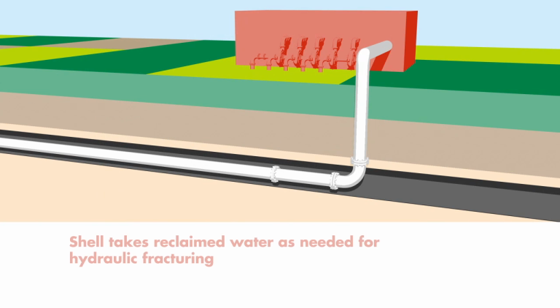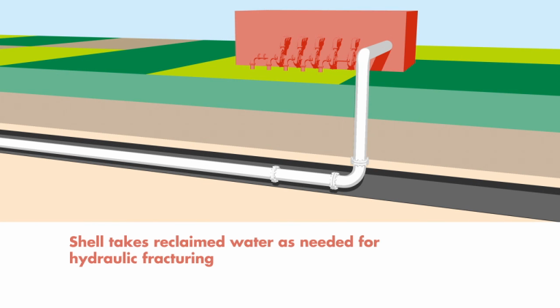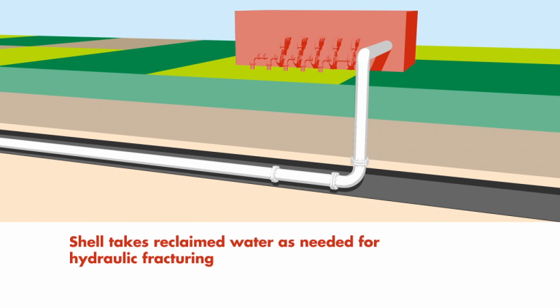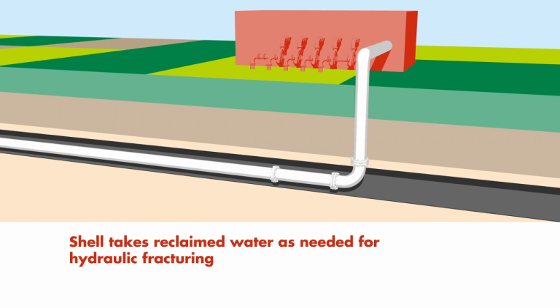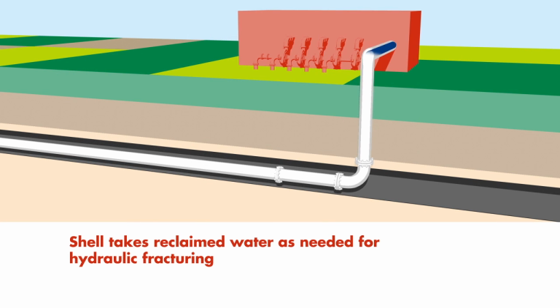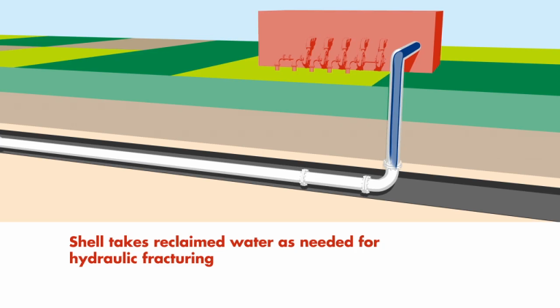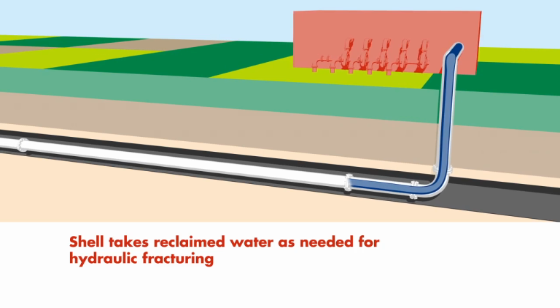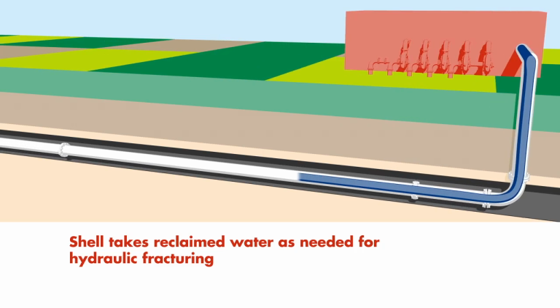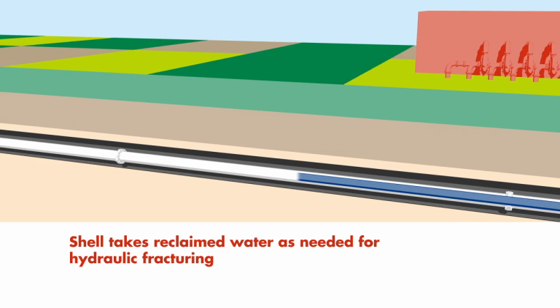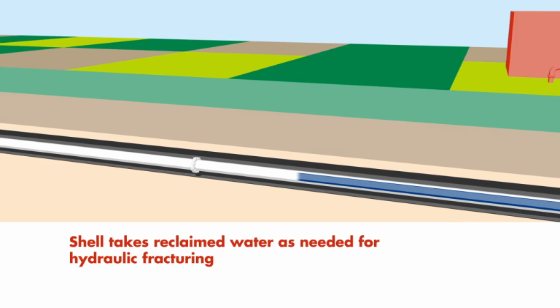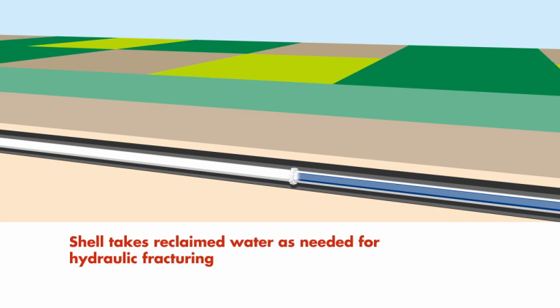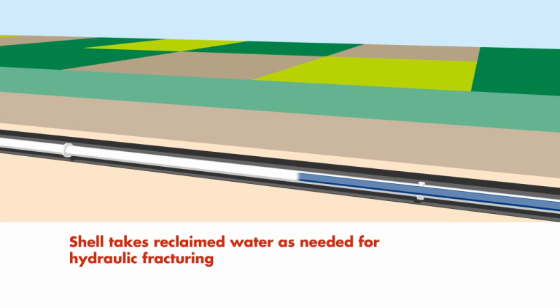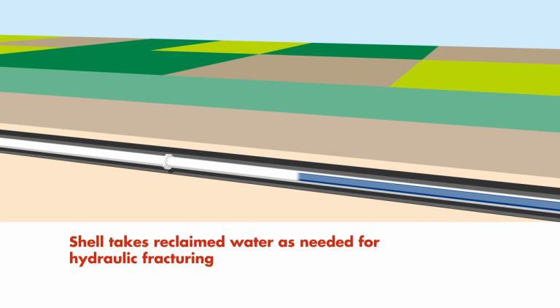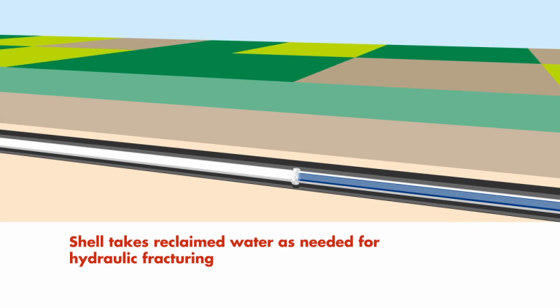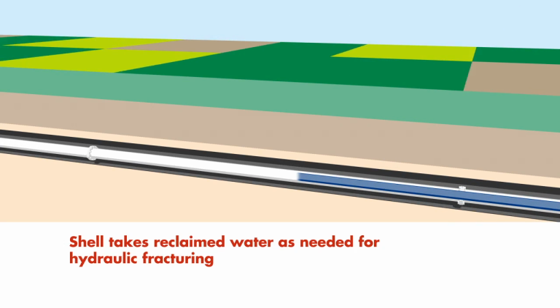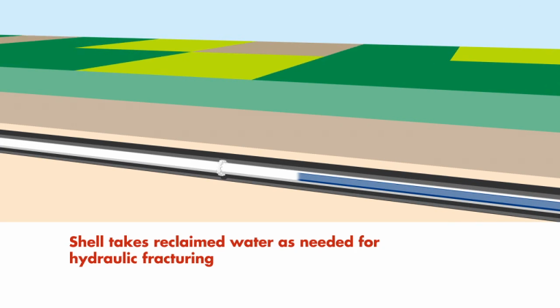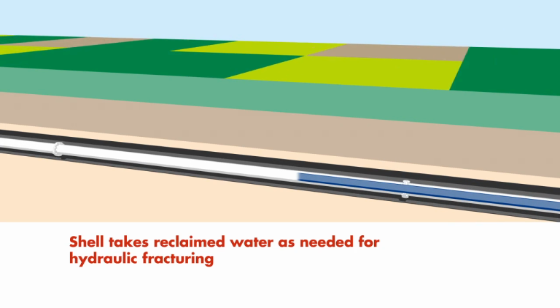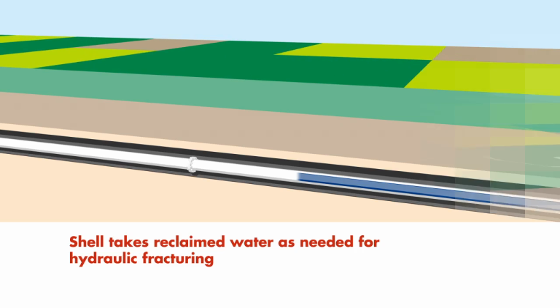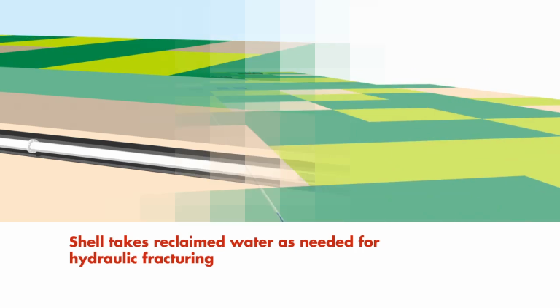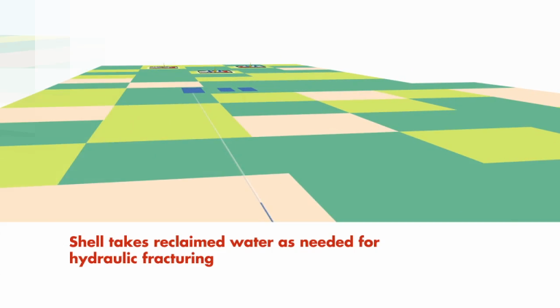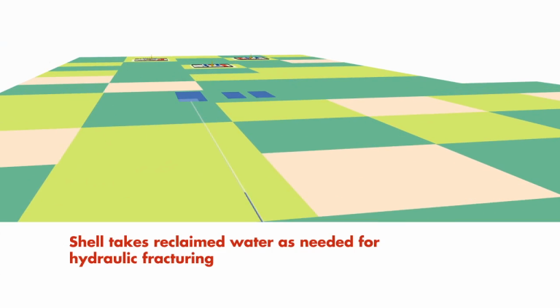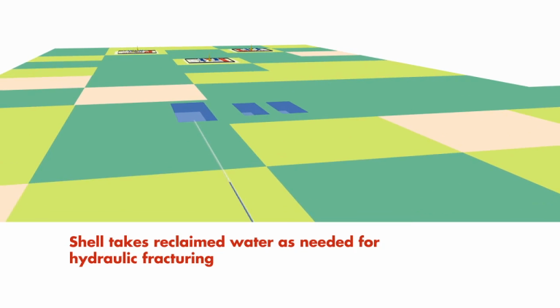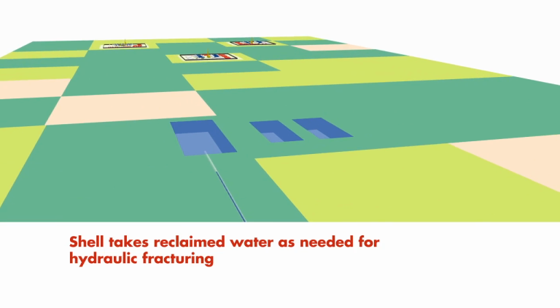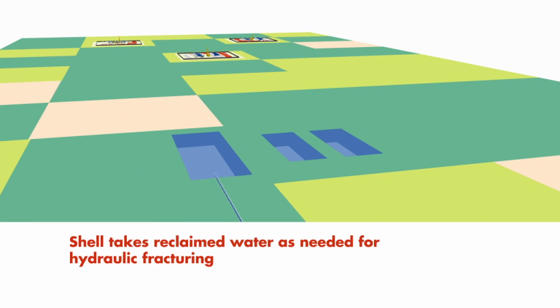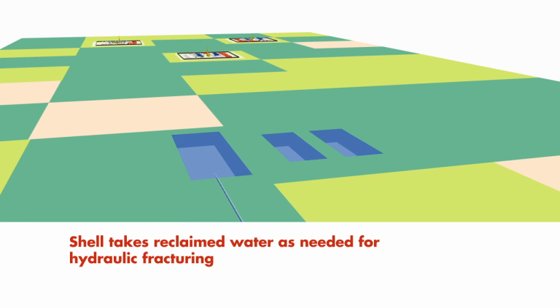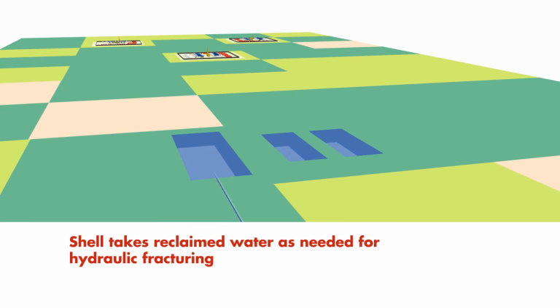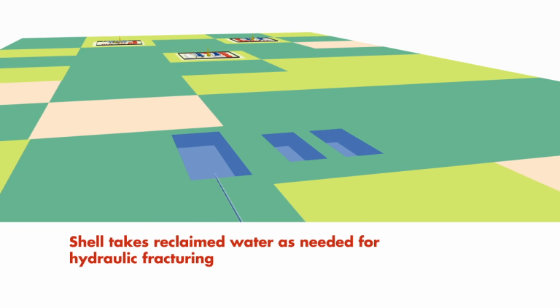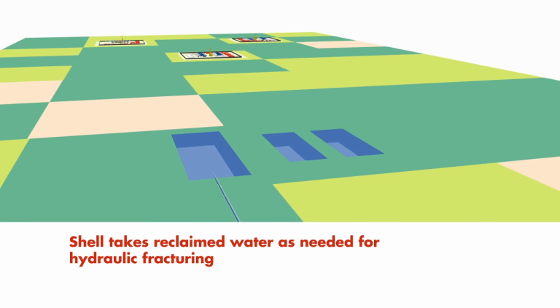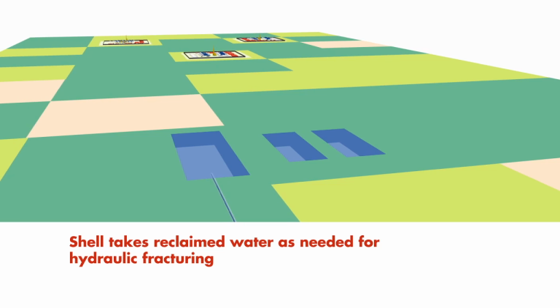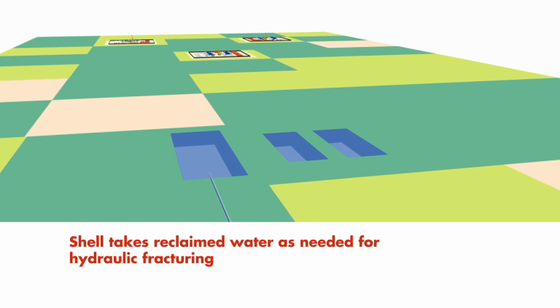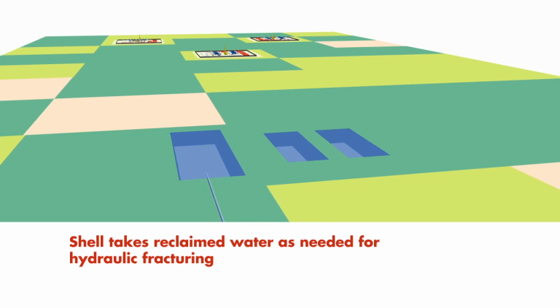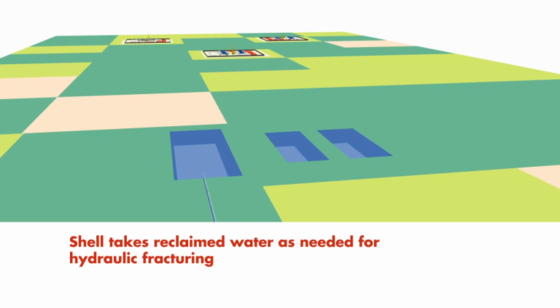Shell then pumps this water, known as reclaimed water, from the facility's pump house through a 48-kilometre underground pipeline to storage ponds used in hydraulic fracturing and completions at Ground Birch.